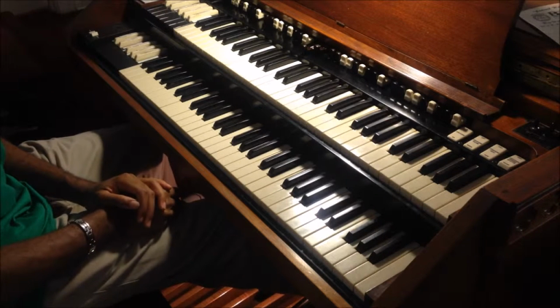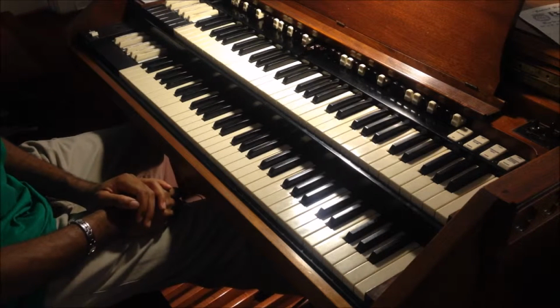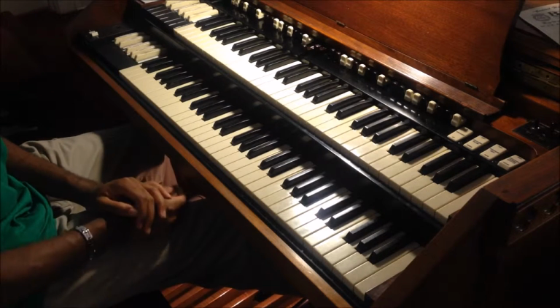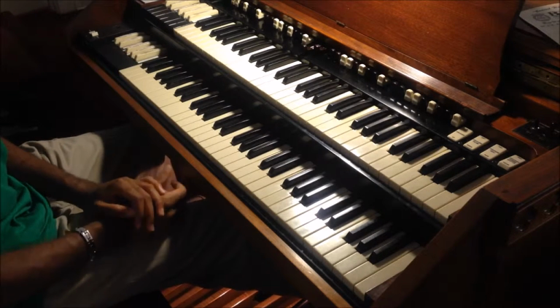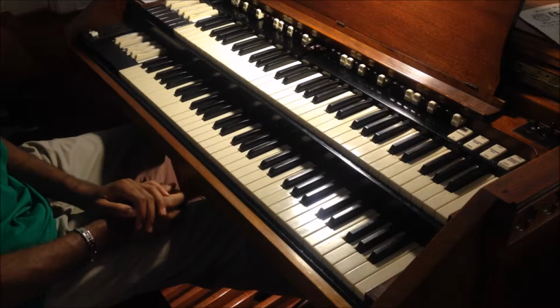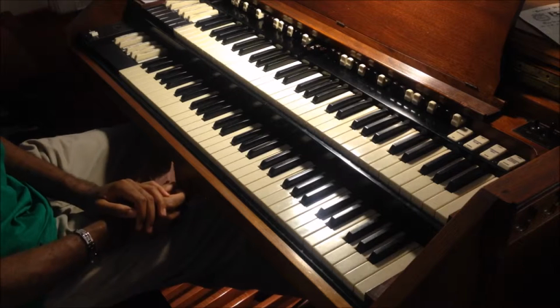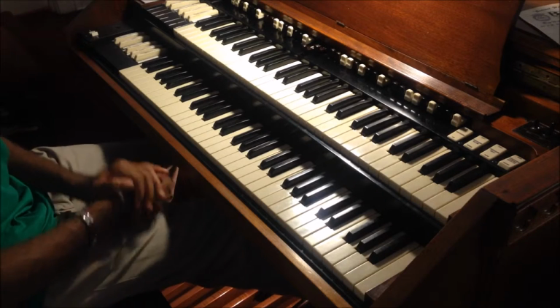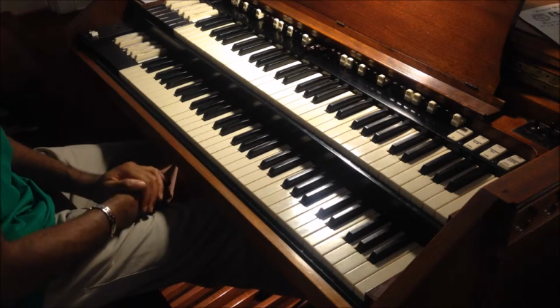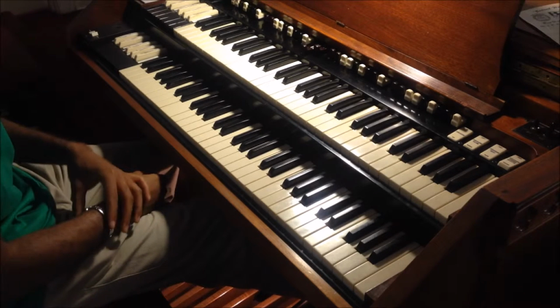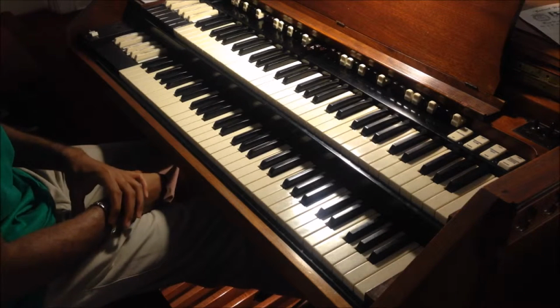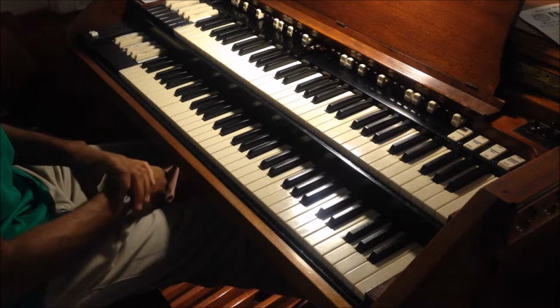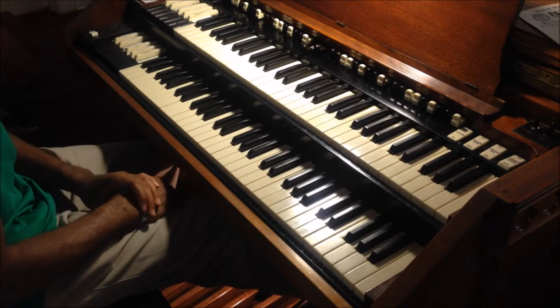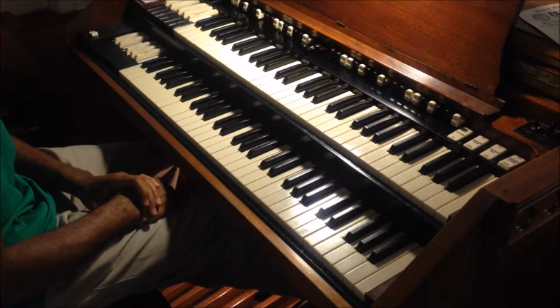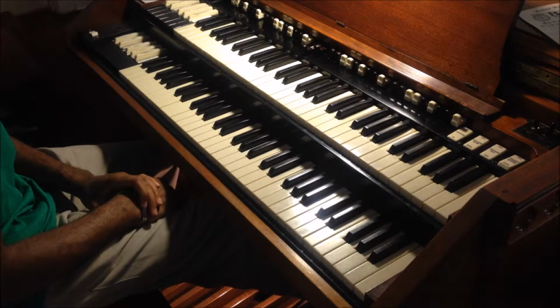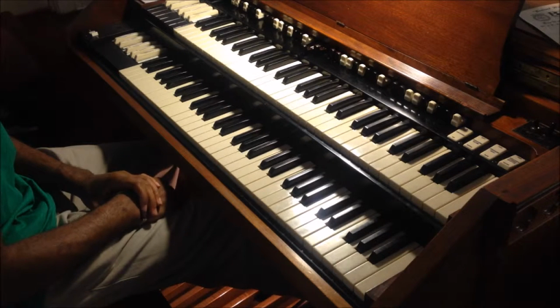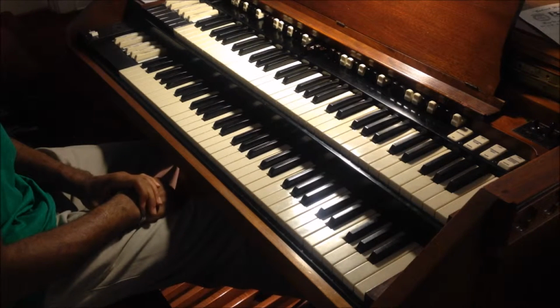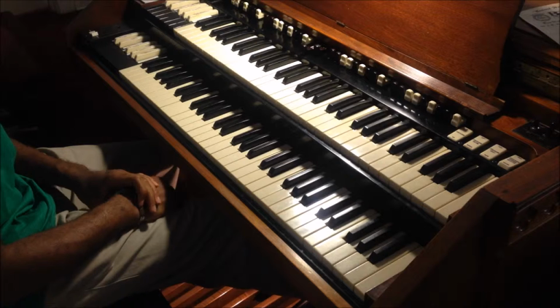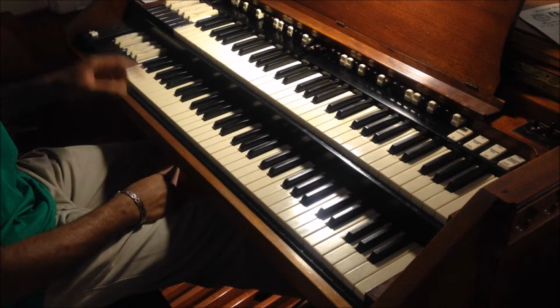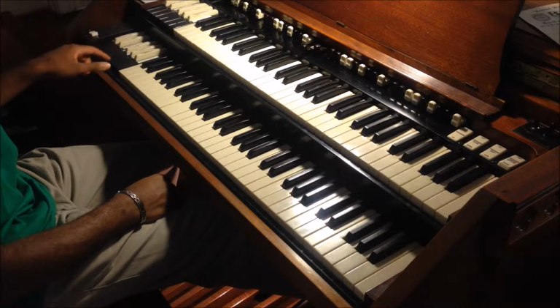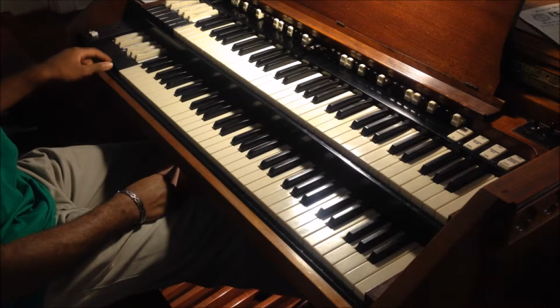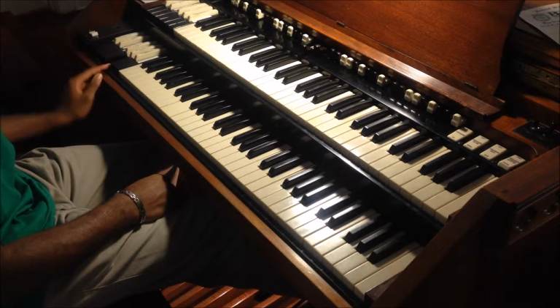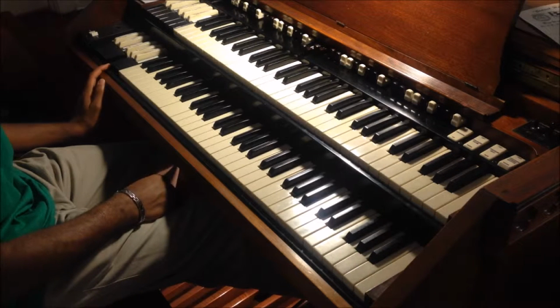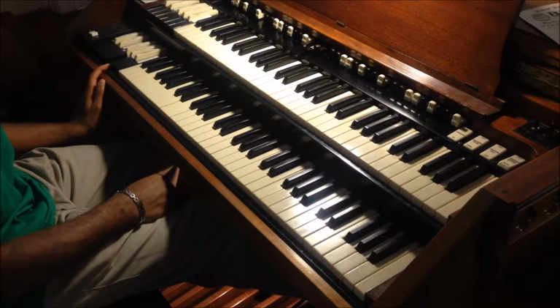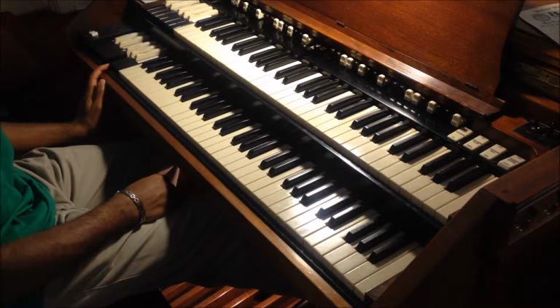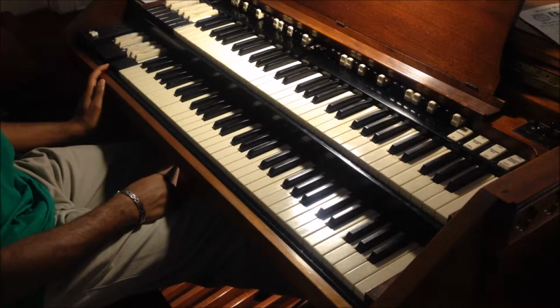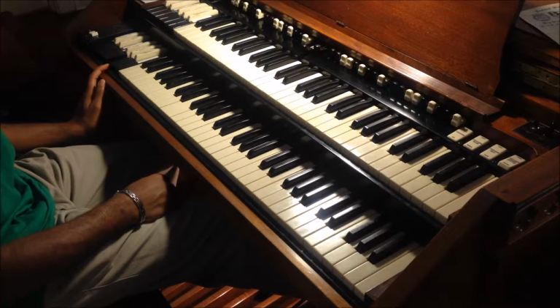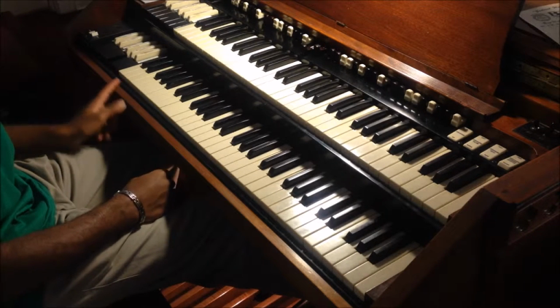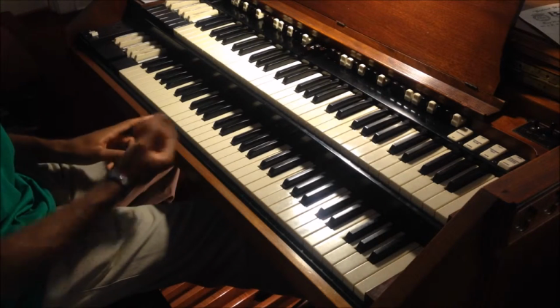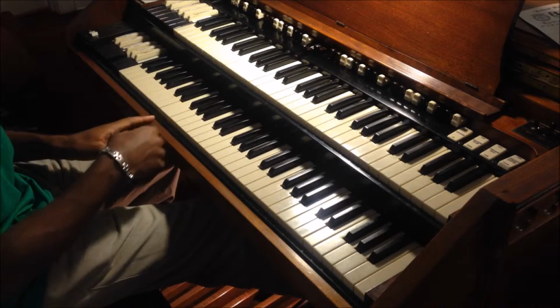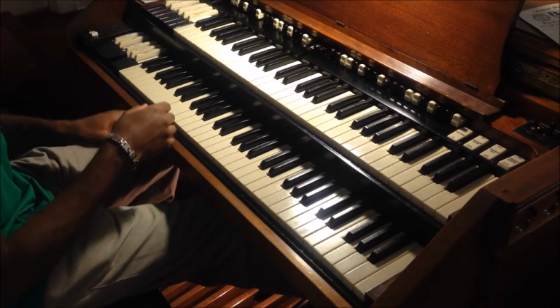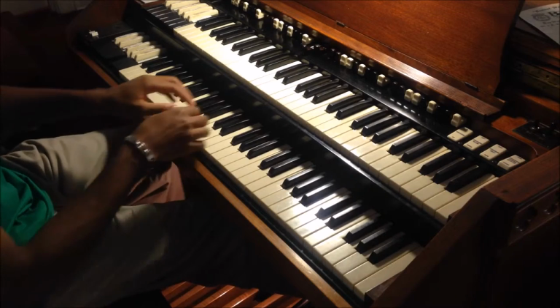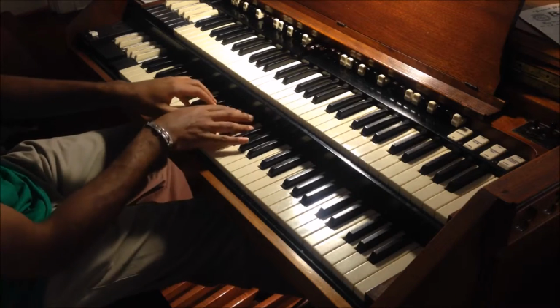So you hear that nice bass sound. Now for hymn playing, I usually push the G preset — kind of gives me that grand sound.